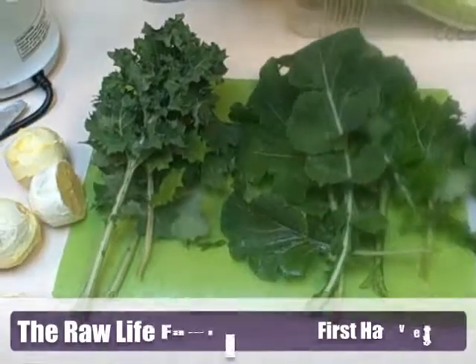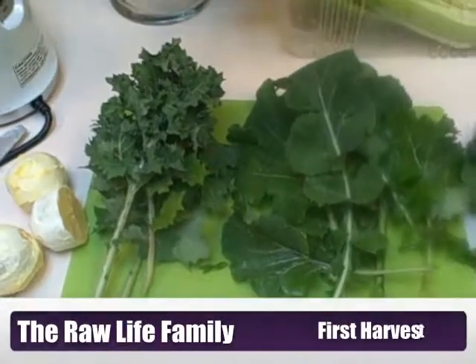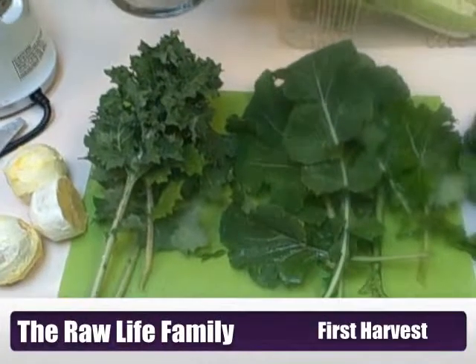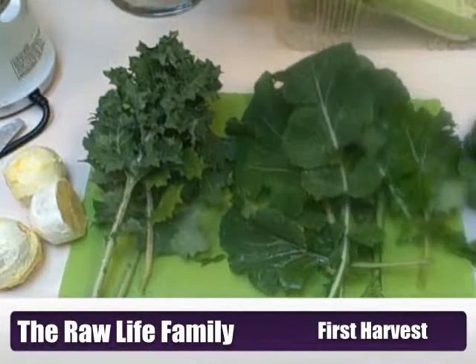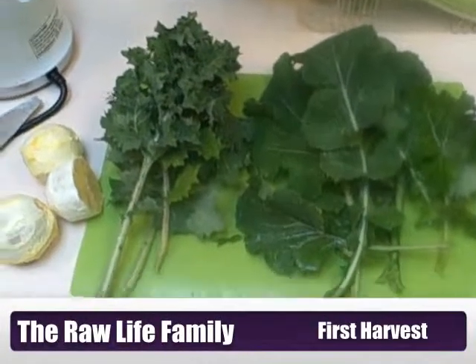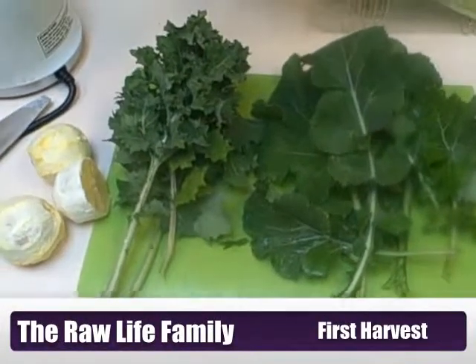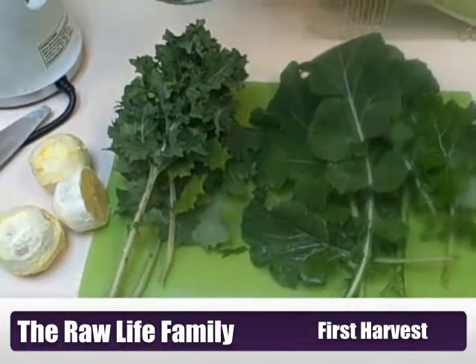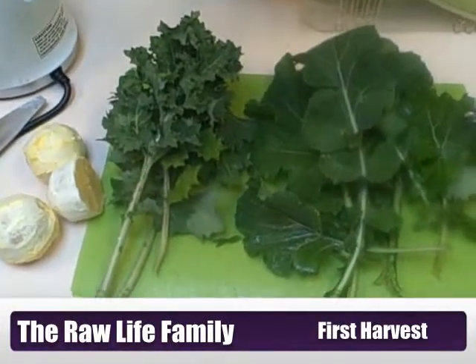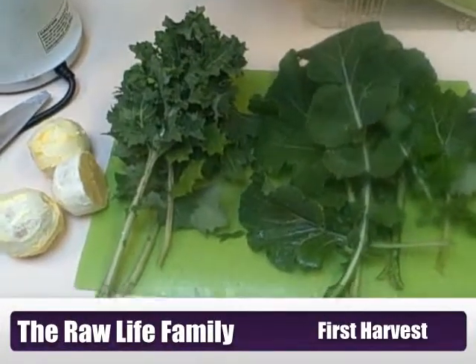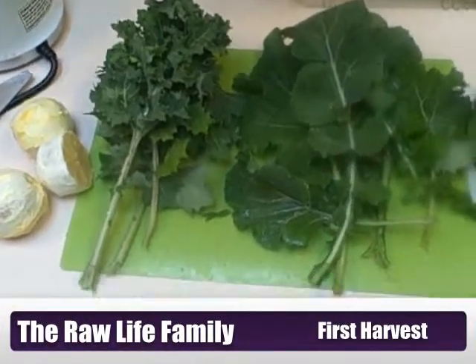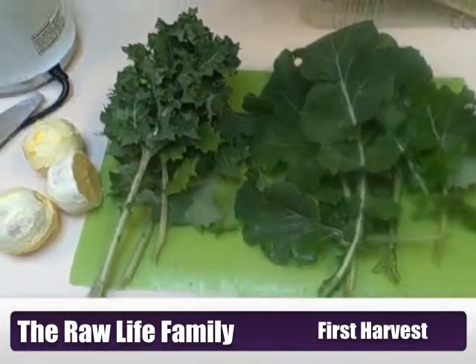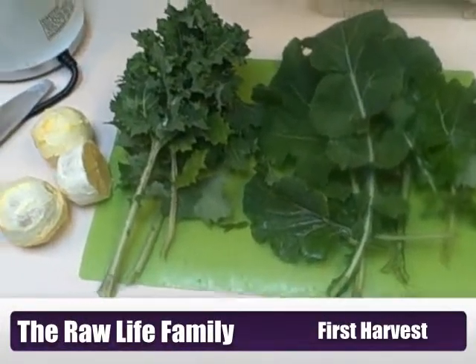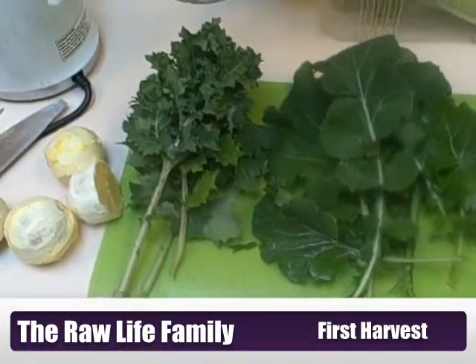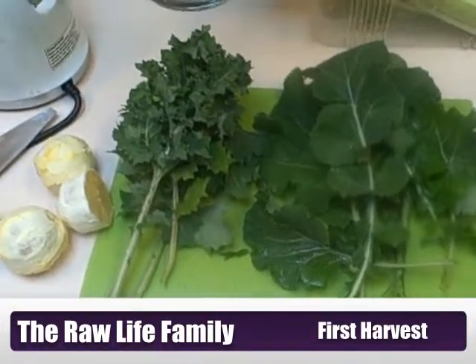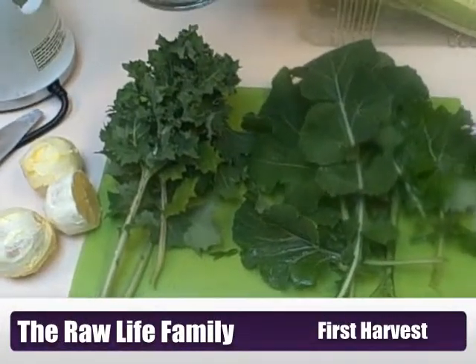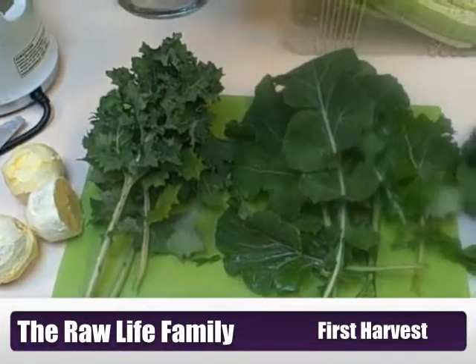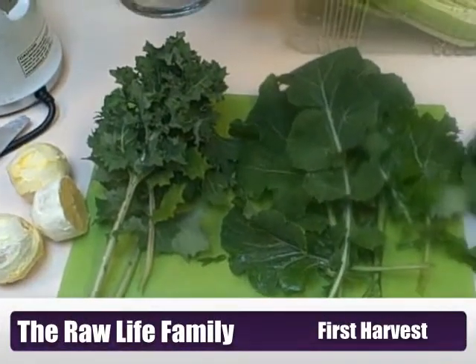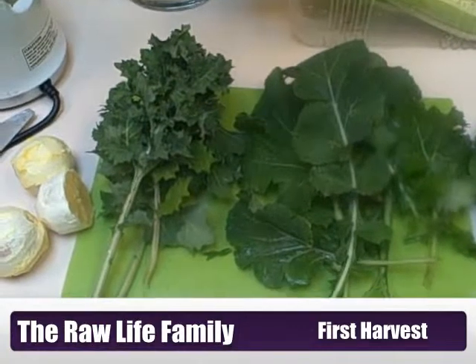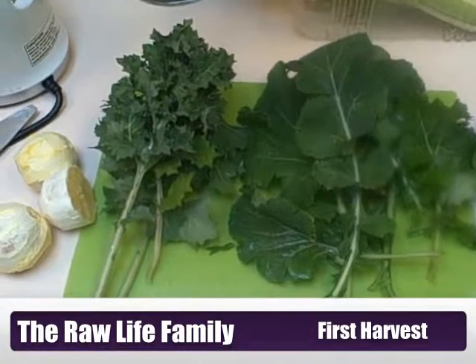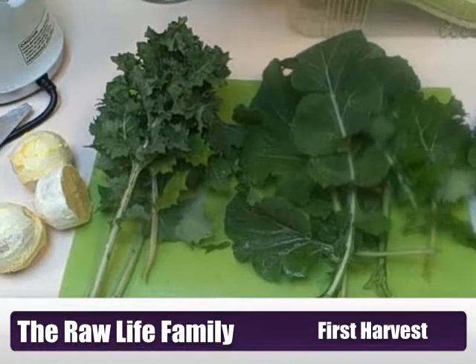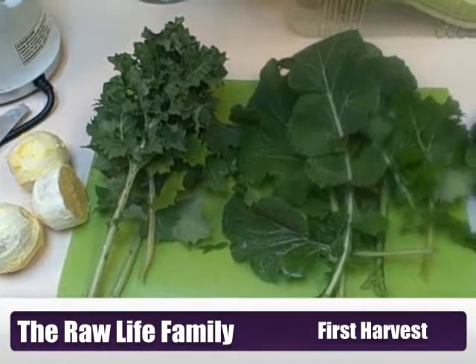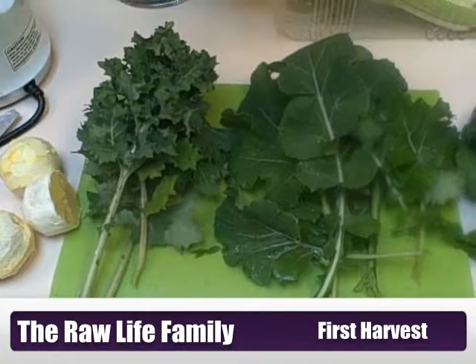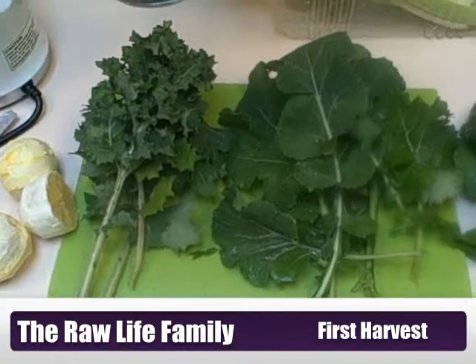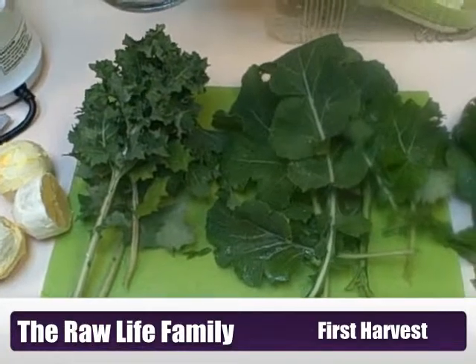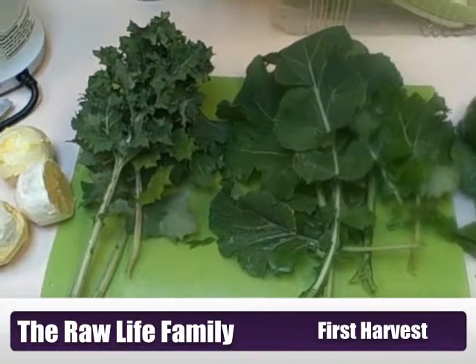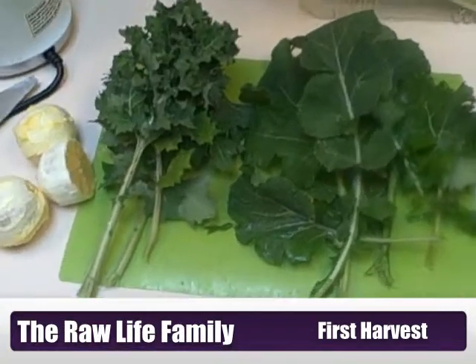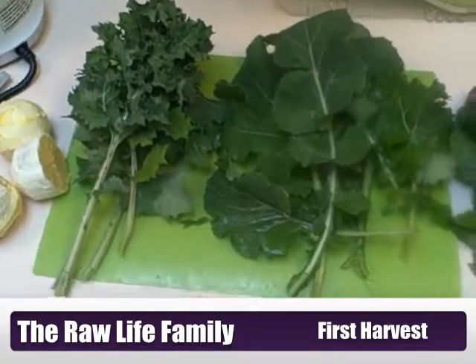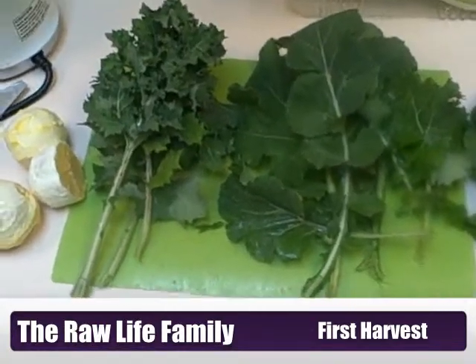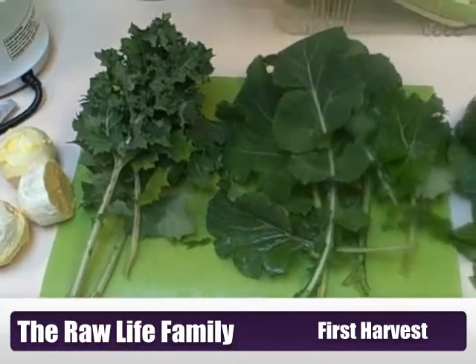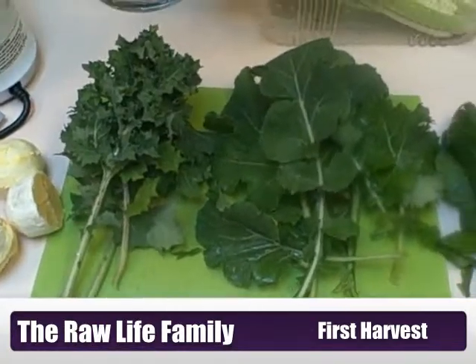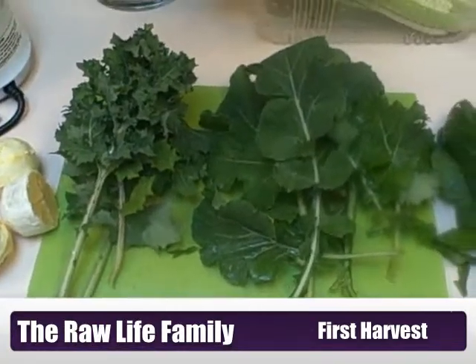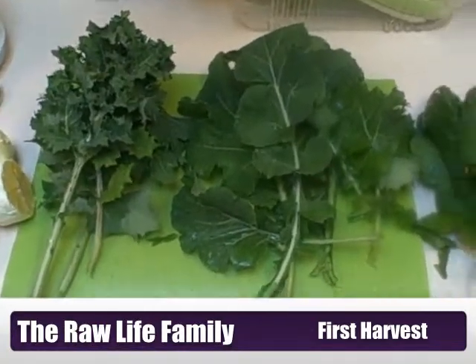All right, so I've got here the first harvest of the year. In my previous video on the garden you've seen some of the stuff growing, and now I decided to harvest them for a juice.